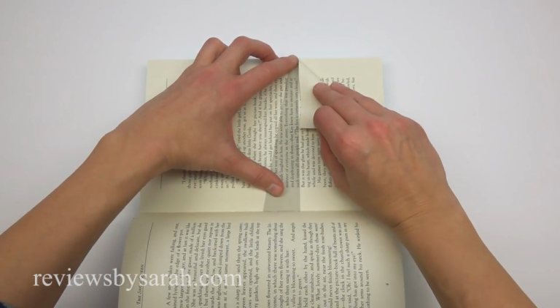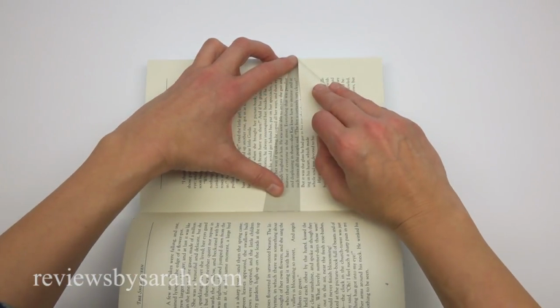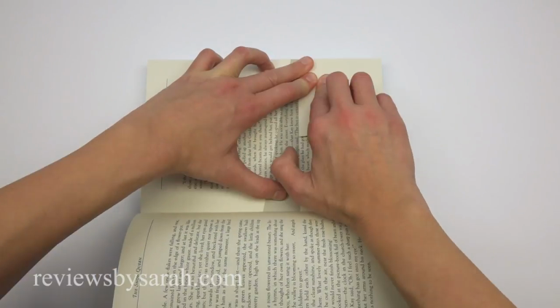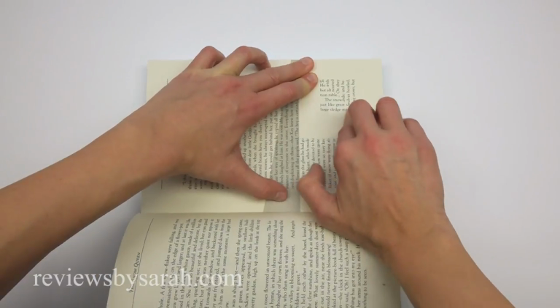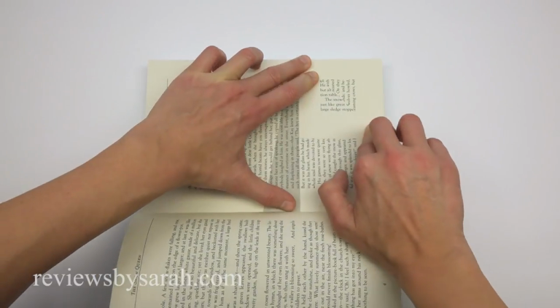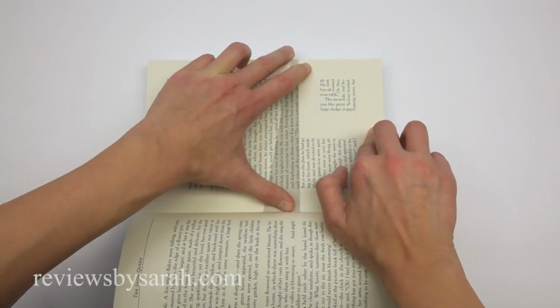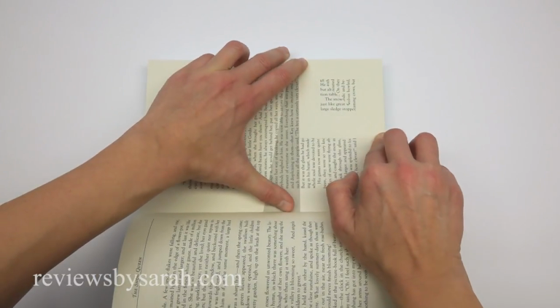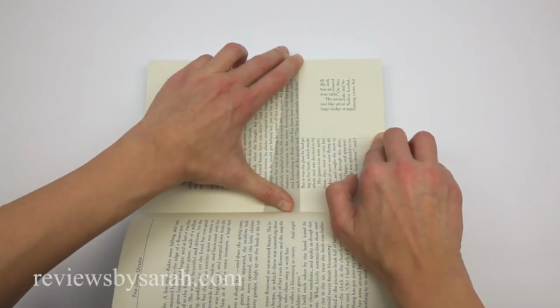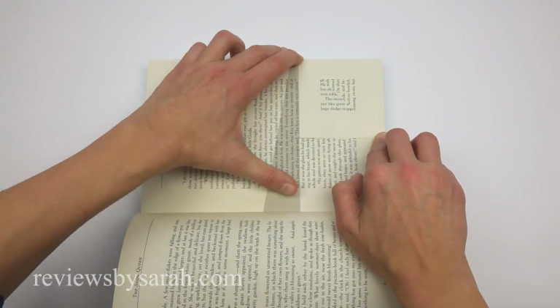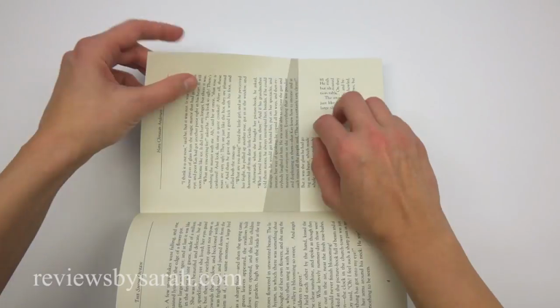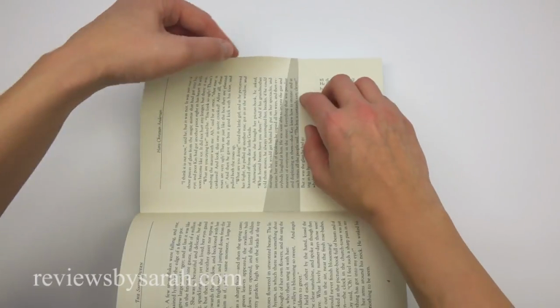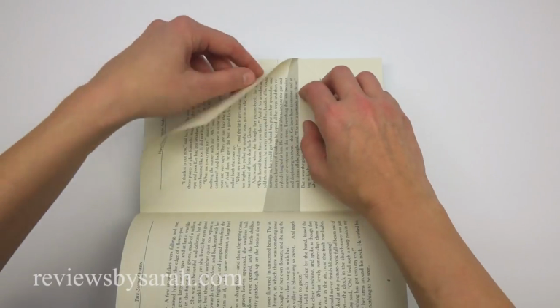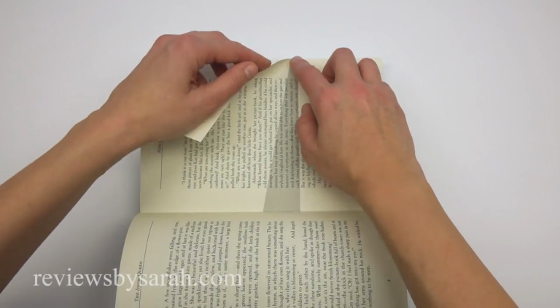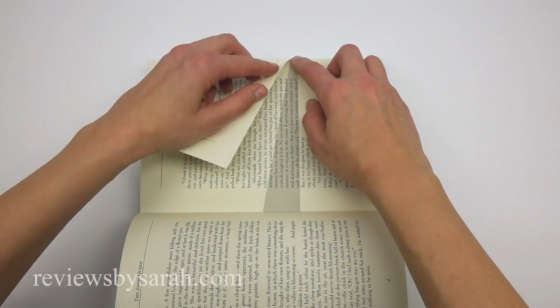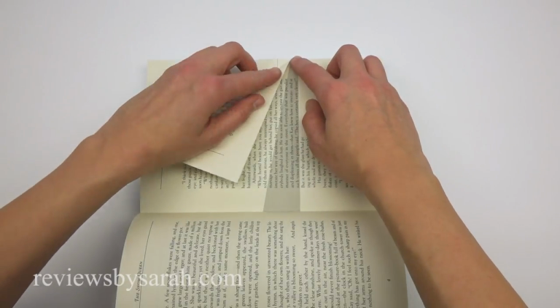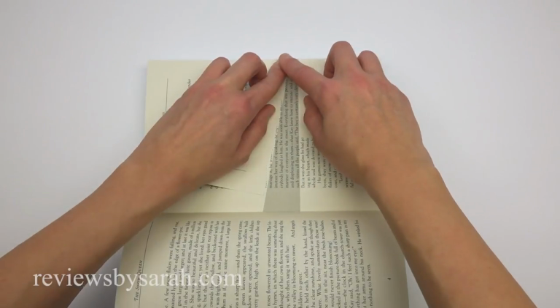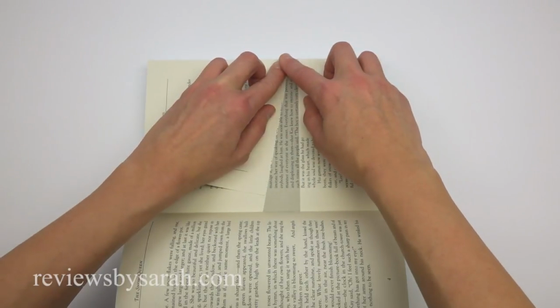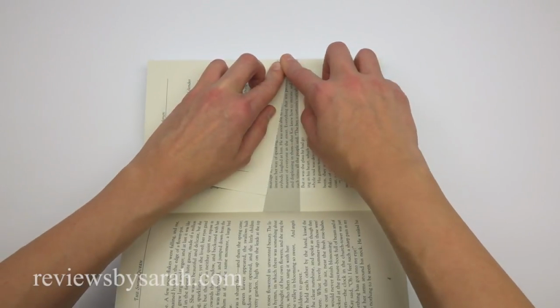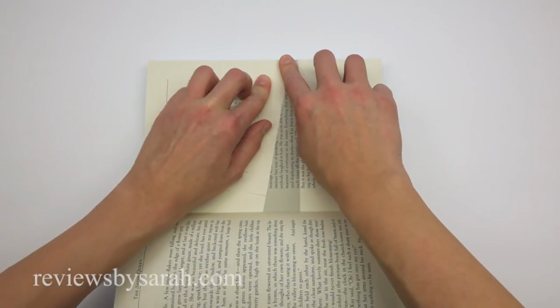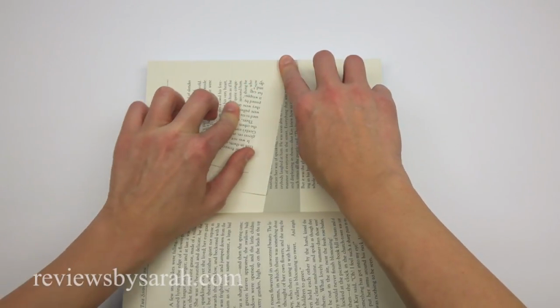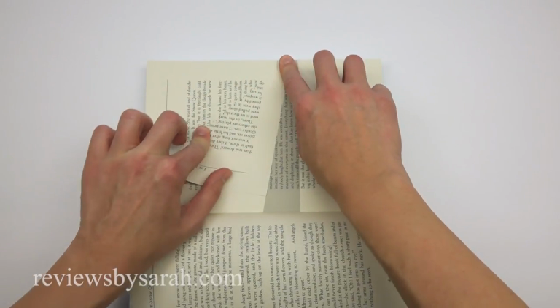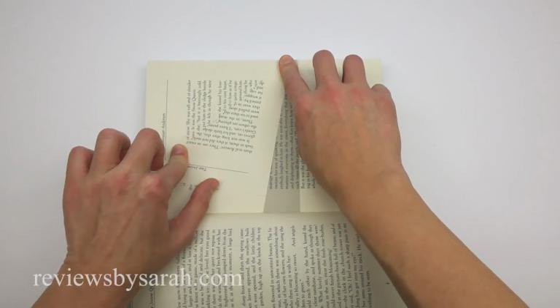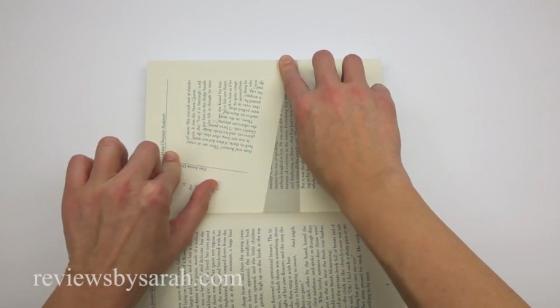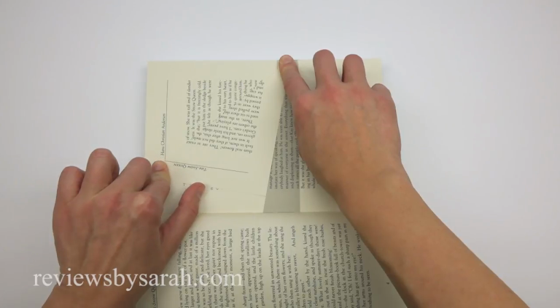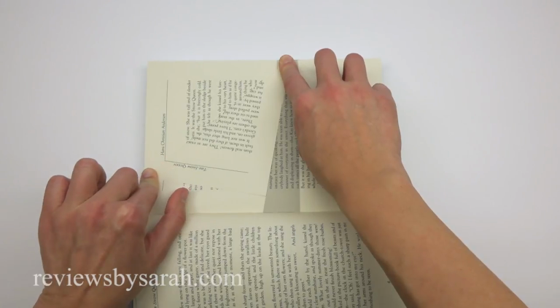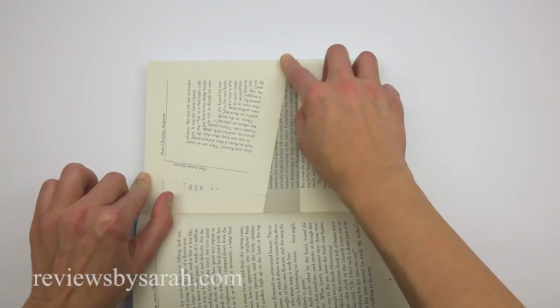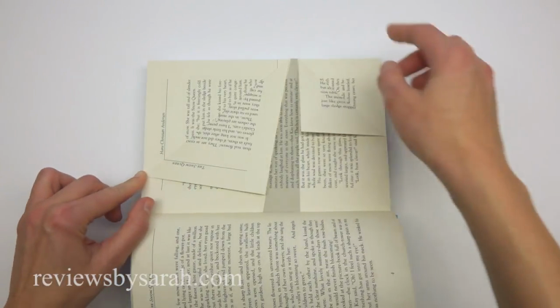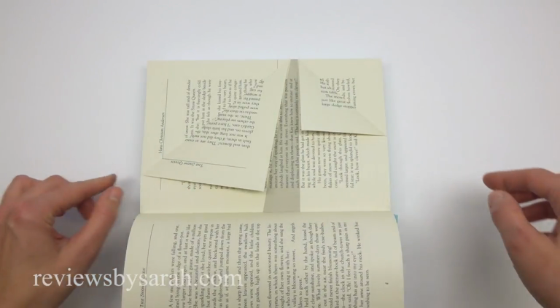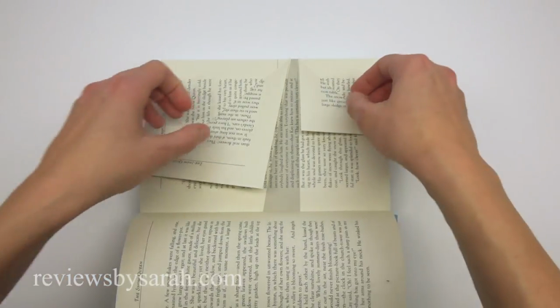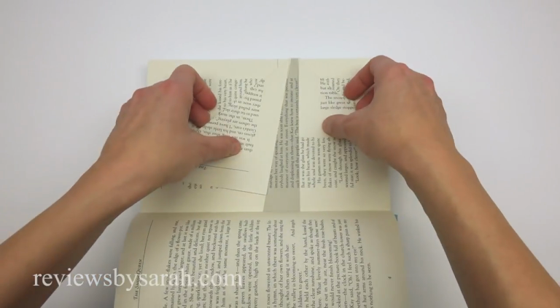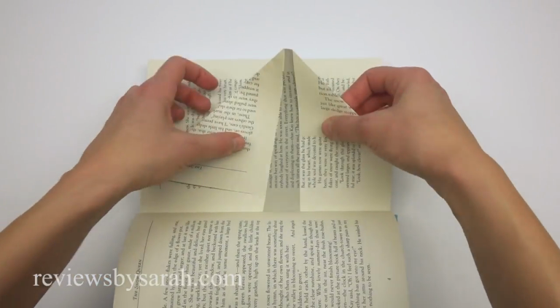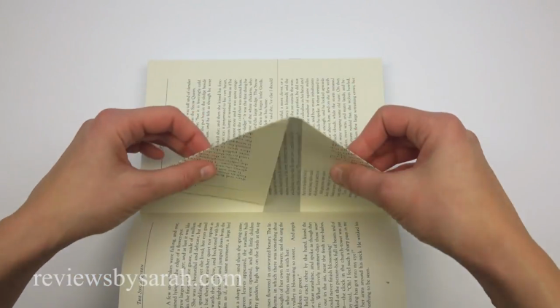You'll fold down the right side of the page, like this, along the first grey line. Then, you'll fold down the left side of the page, like this, along the other grey line.